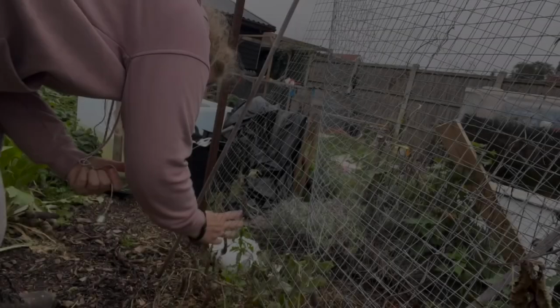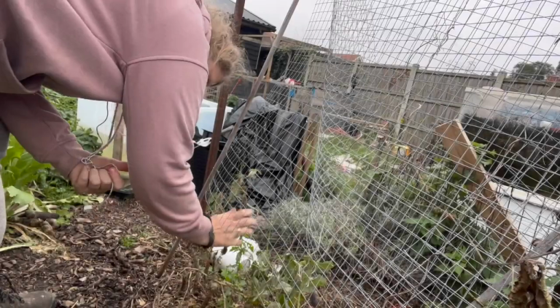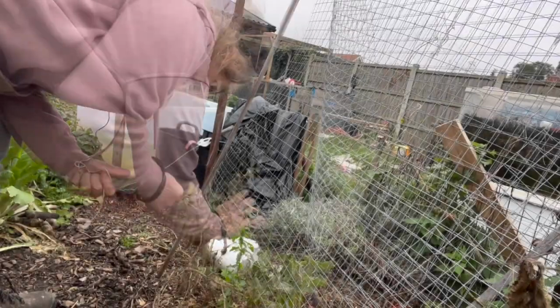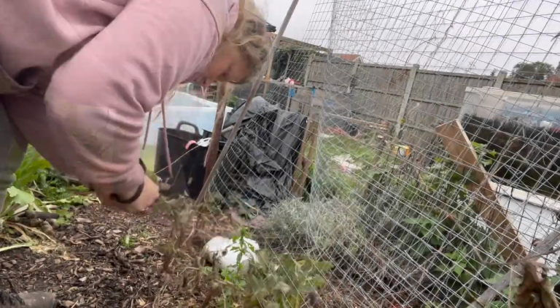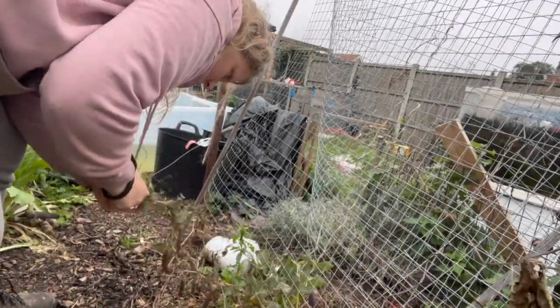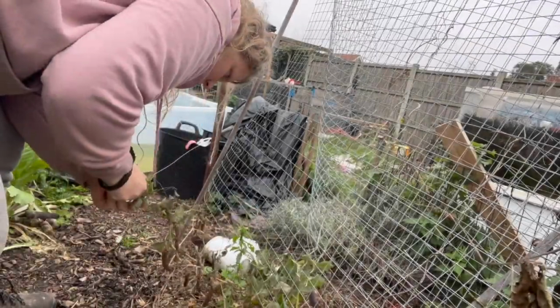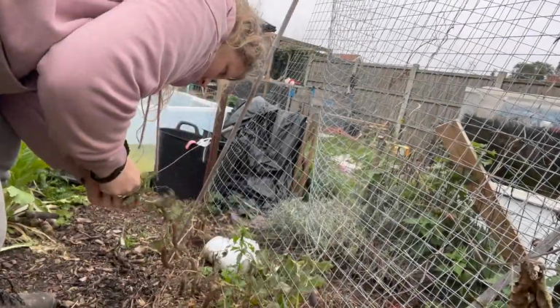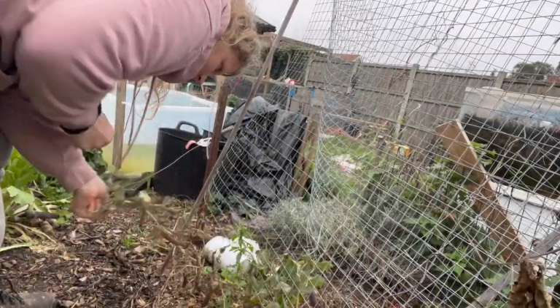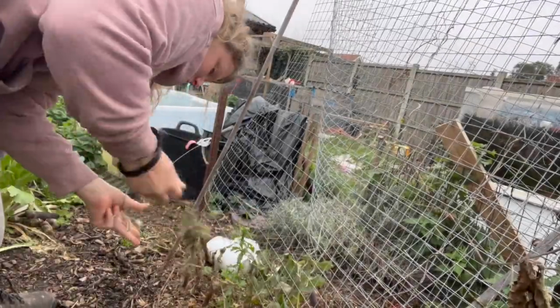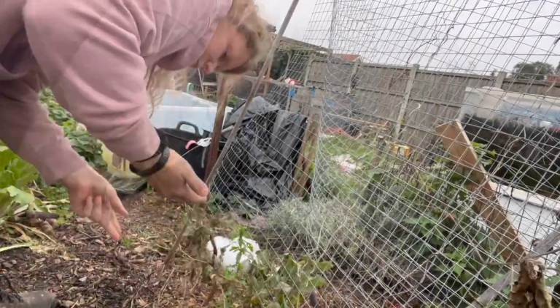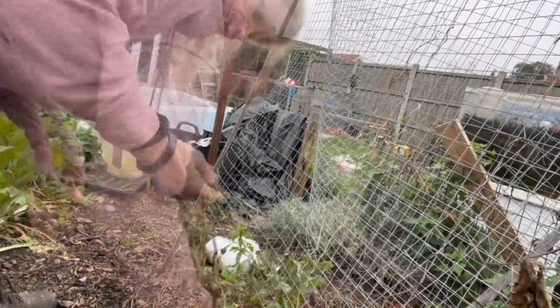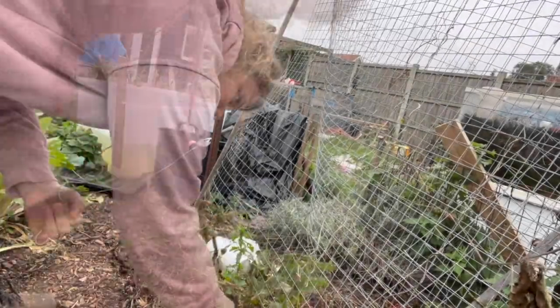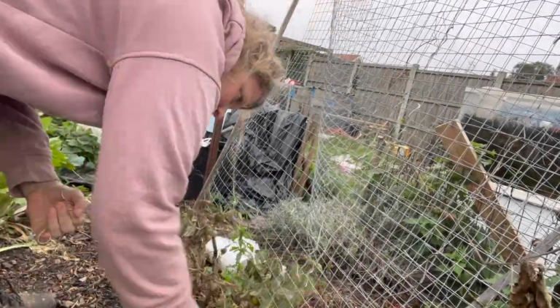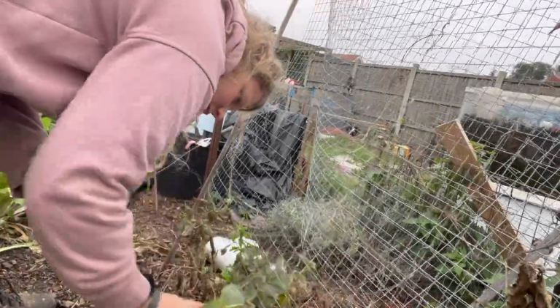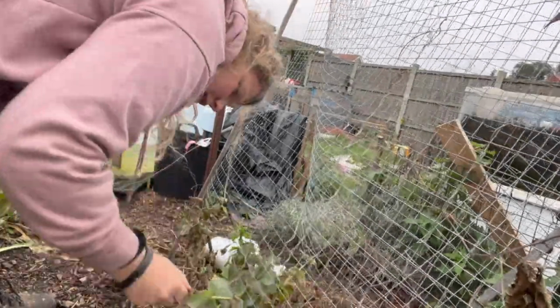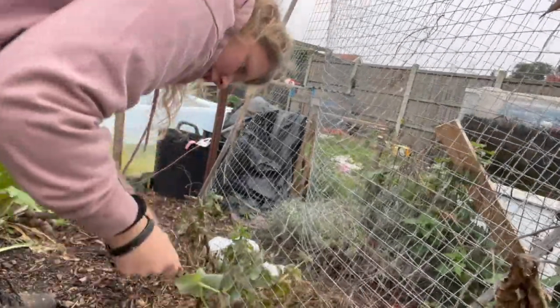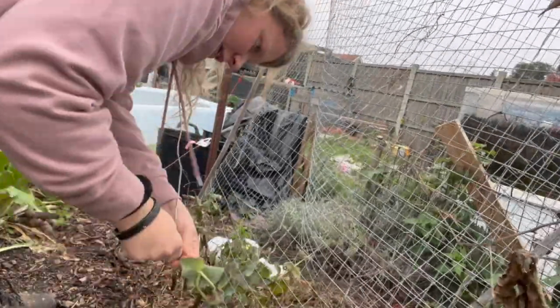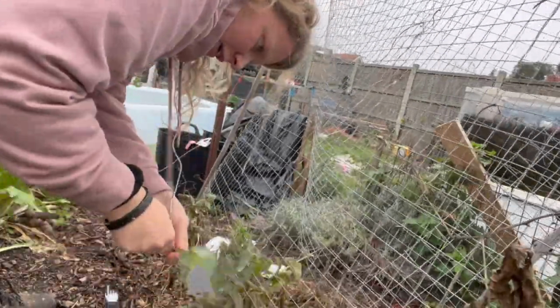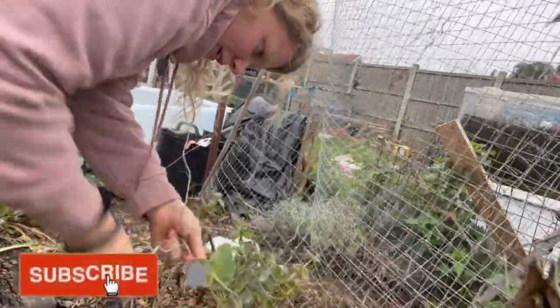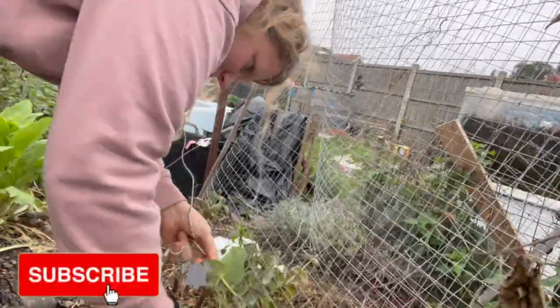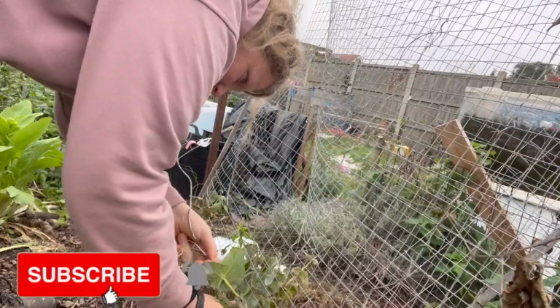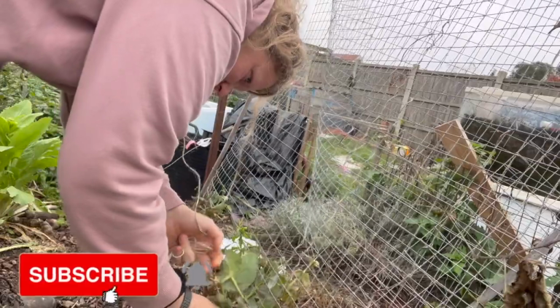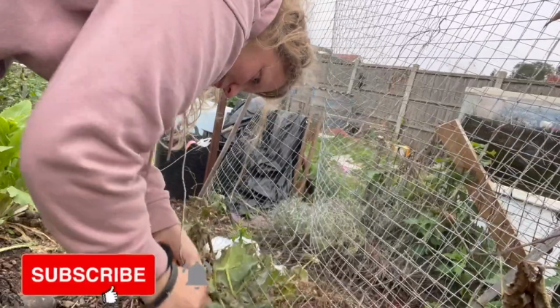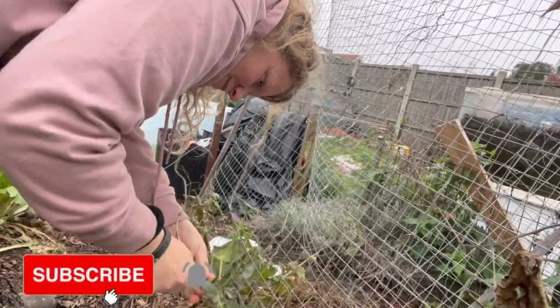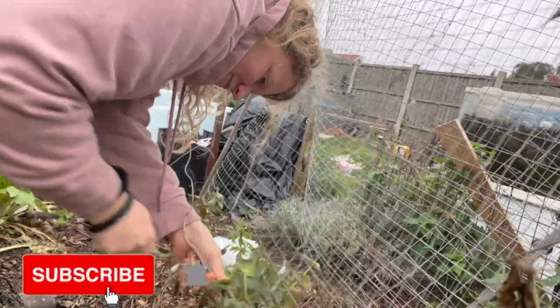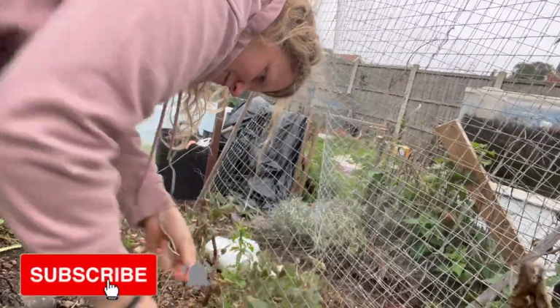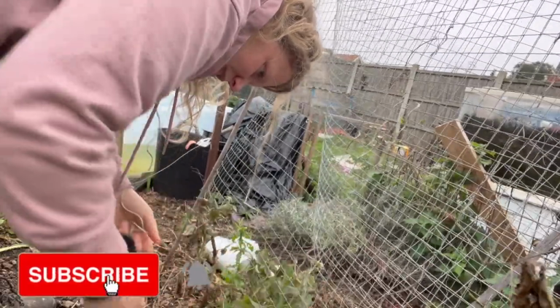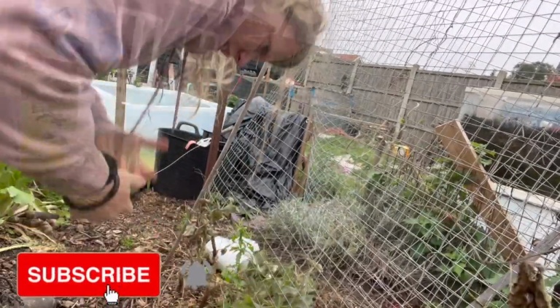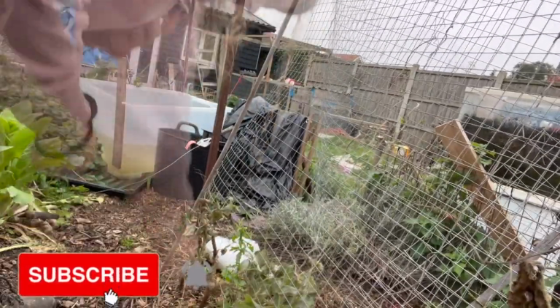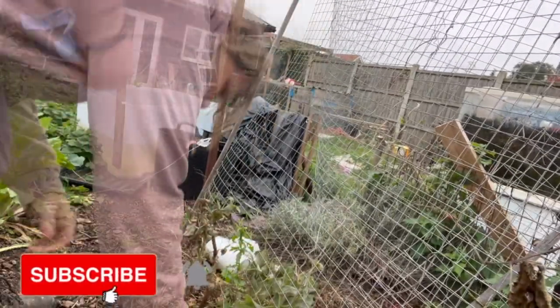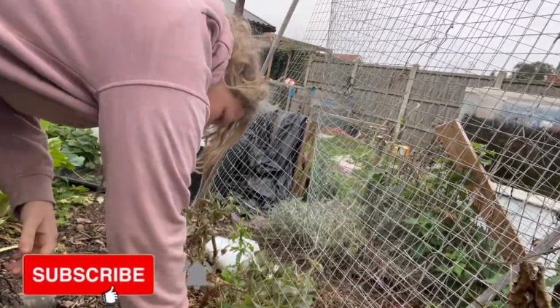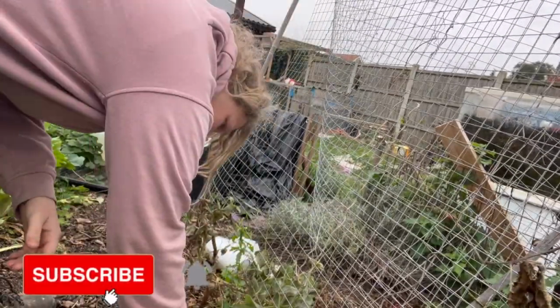Hello and welcome to That British Homestead. My name's Nick and today I thought I'd take you along harvesting some peas, so let's get started.